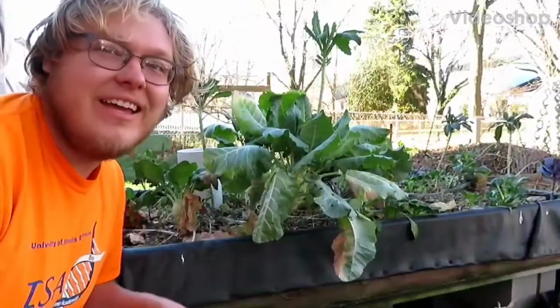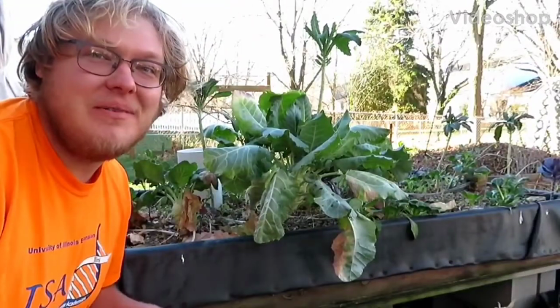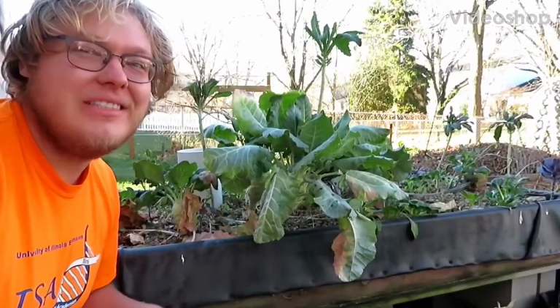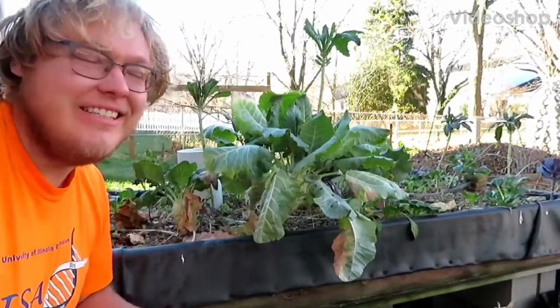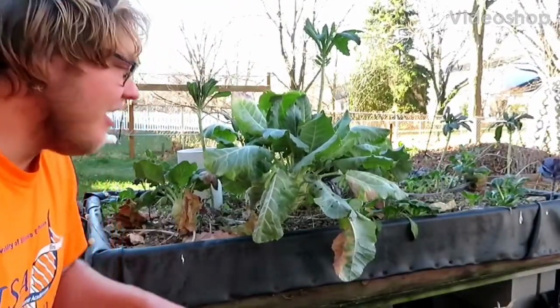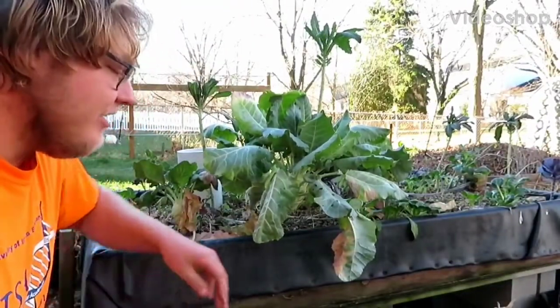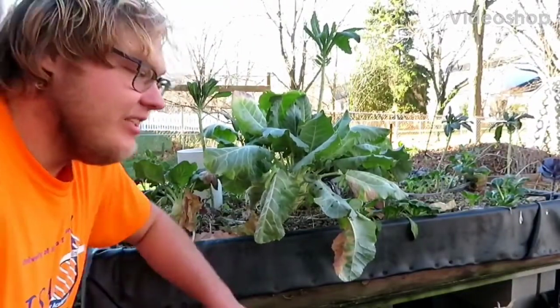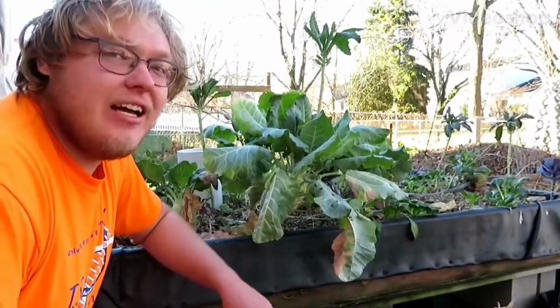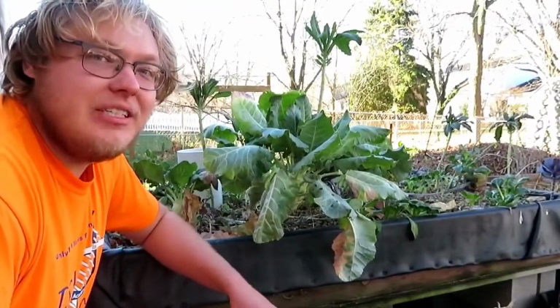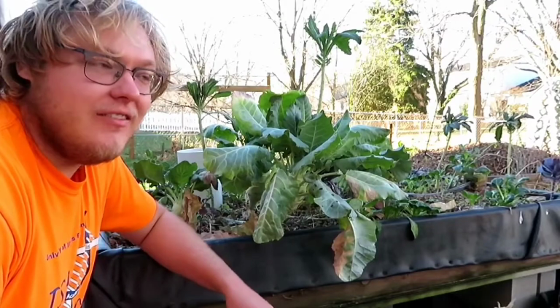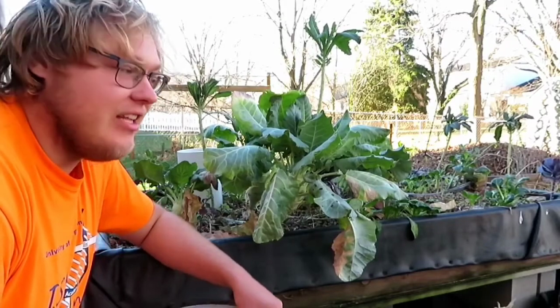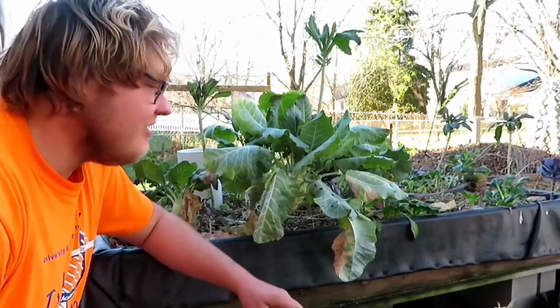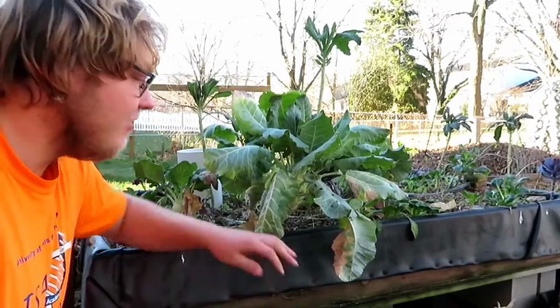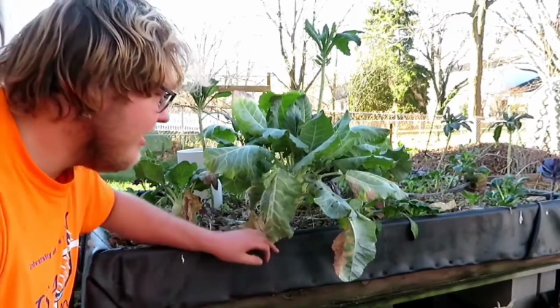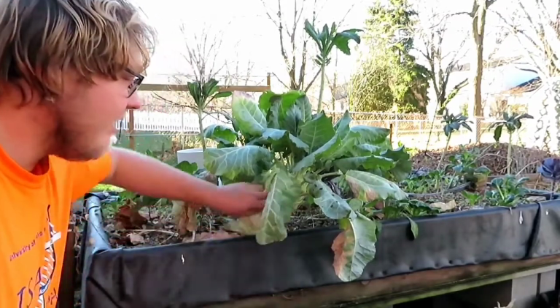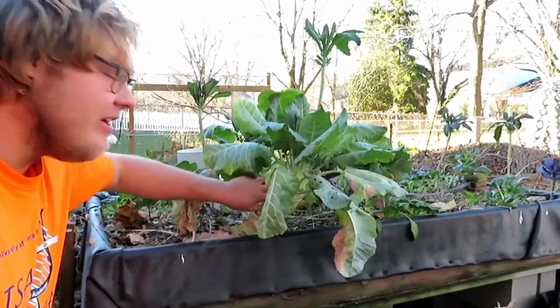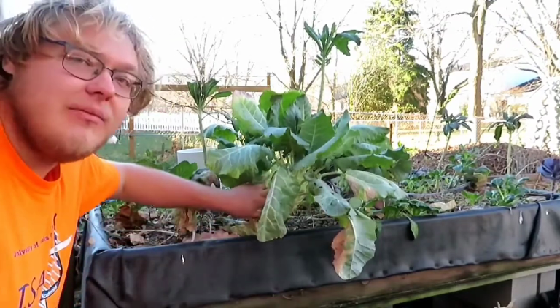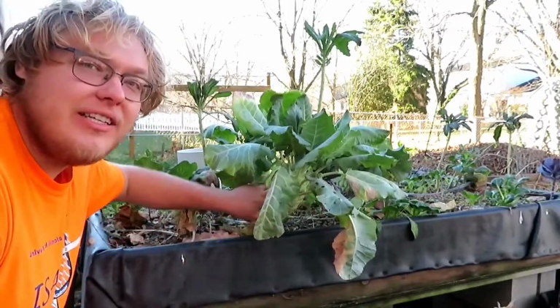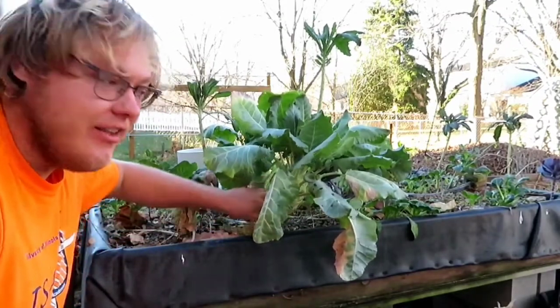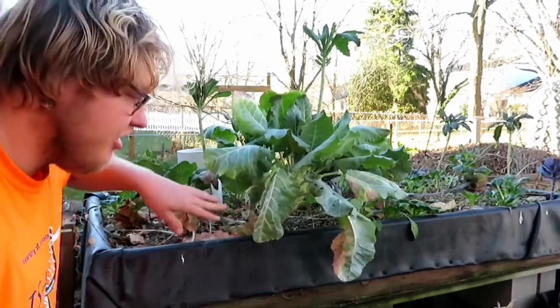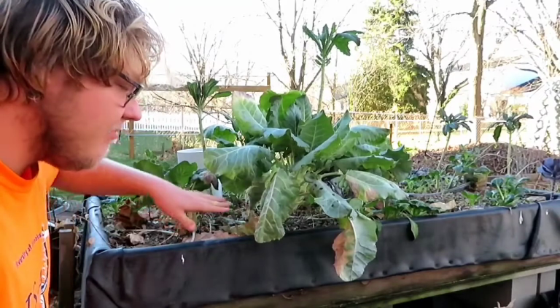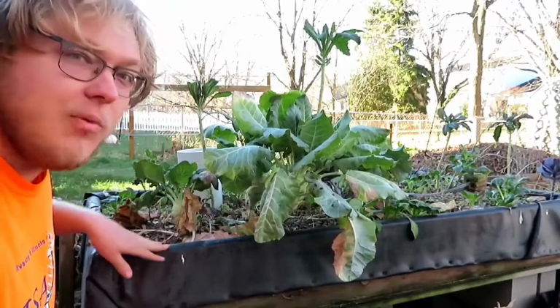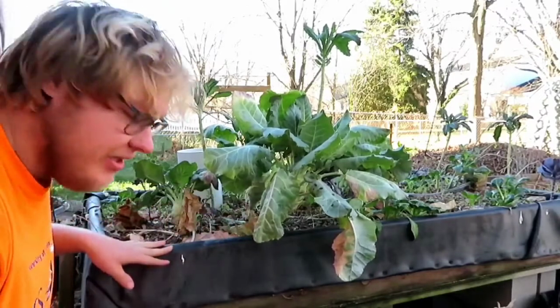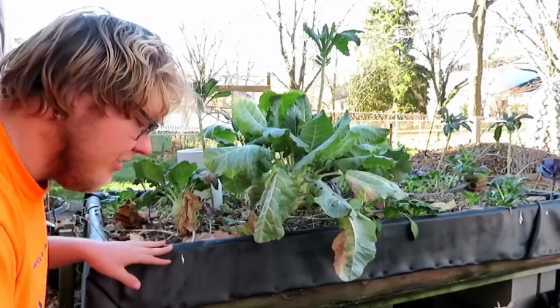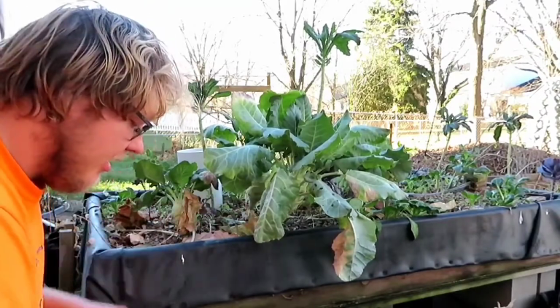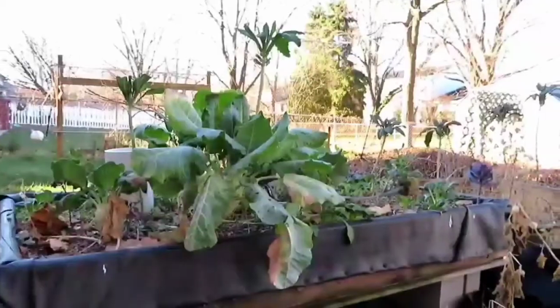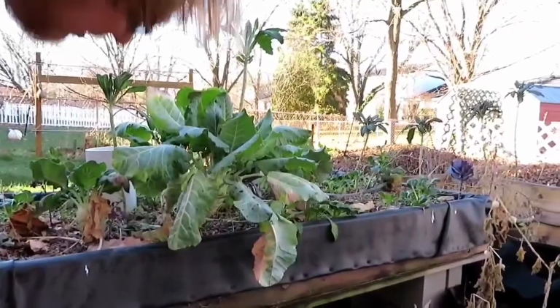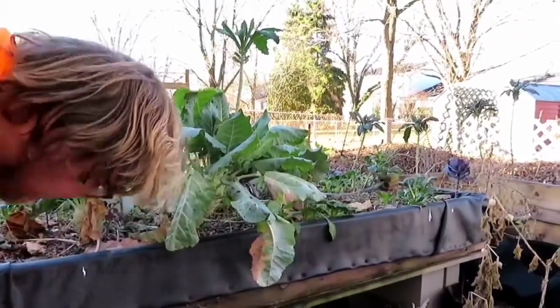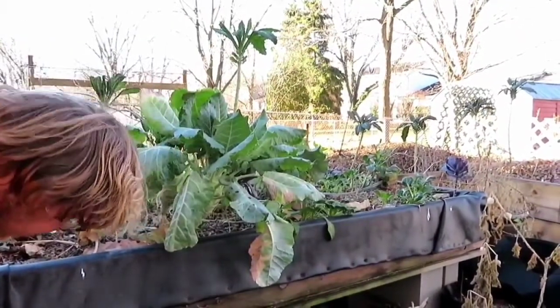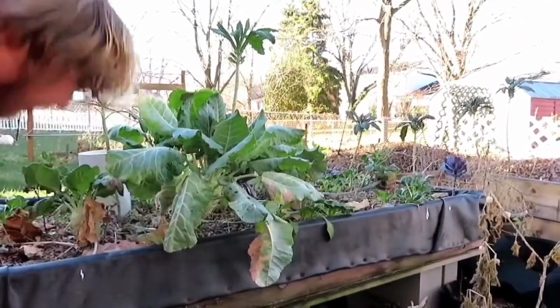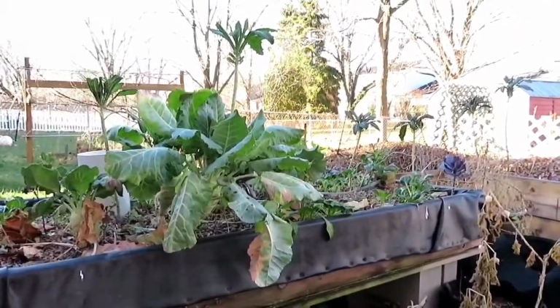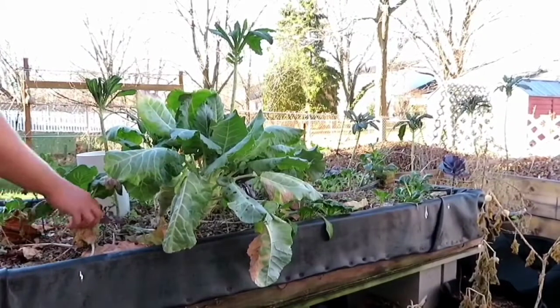Hey everybody, what's up? It's Clayton. Today I'm going to be harvesting the last of my kohlrabi. I've got three kohlrabi plants here that are actually in my aquaponics system. I'm going to grab some of my kohlrabi.